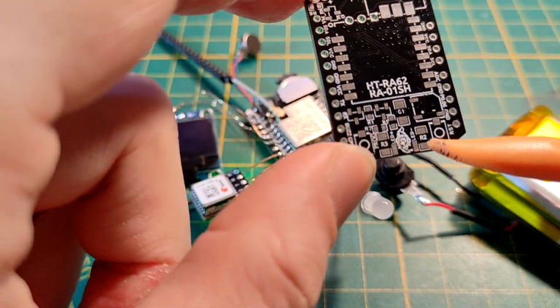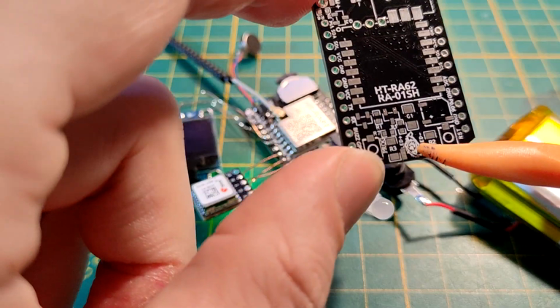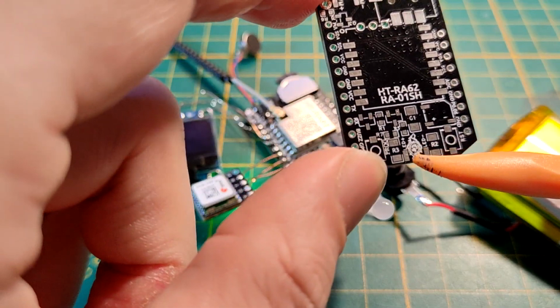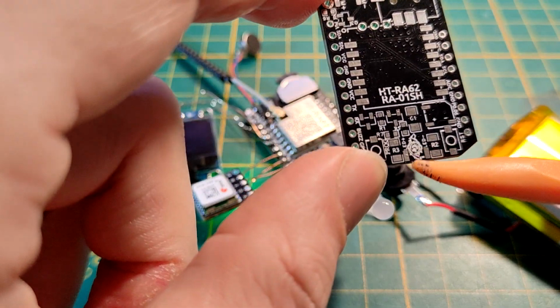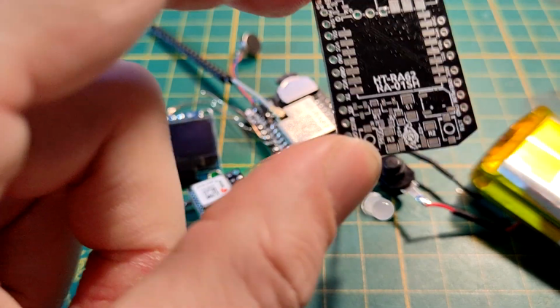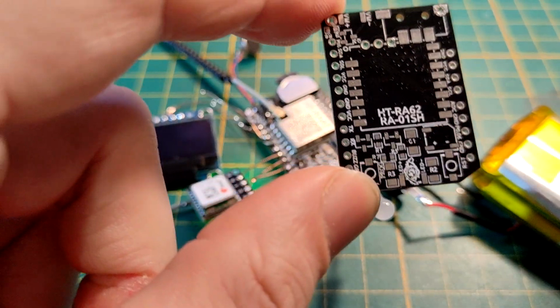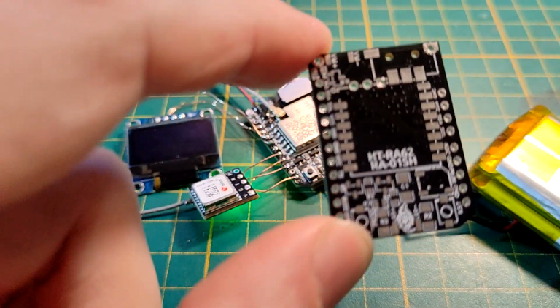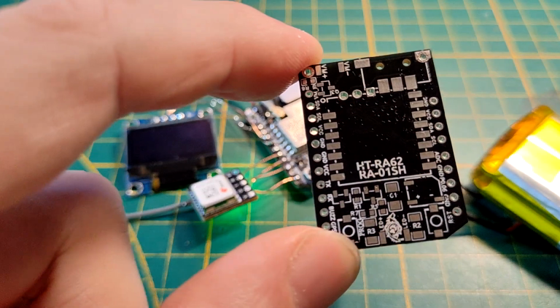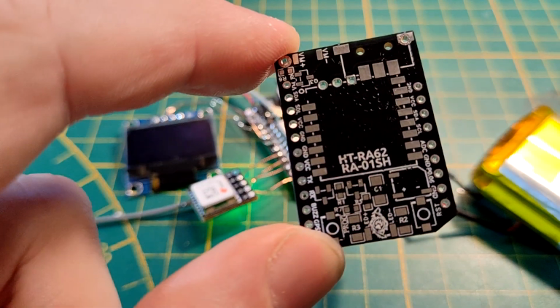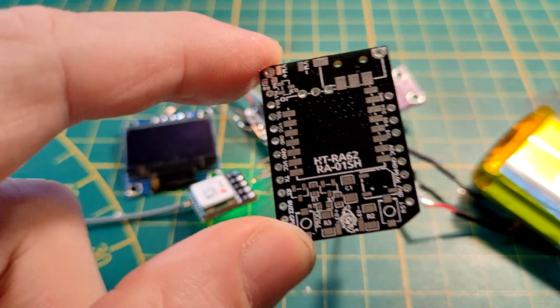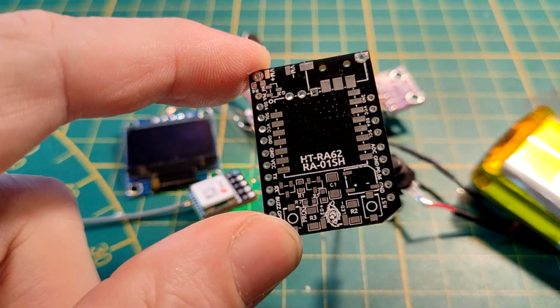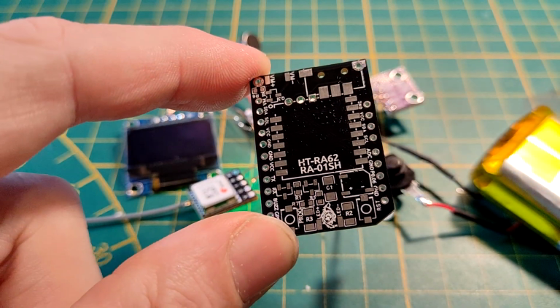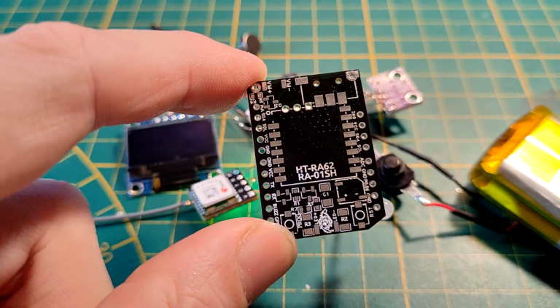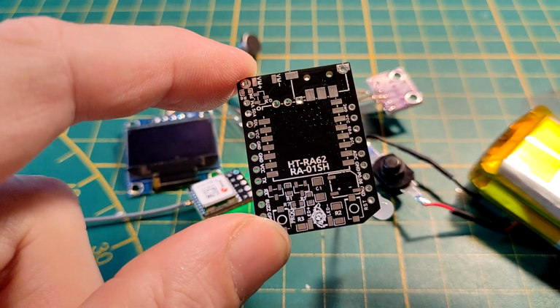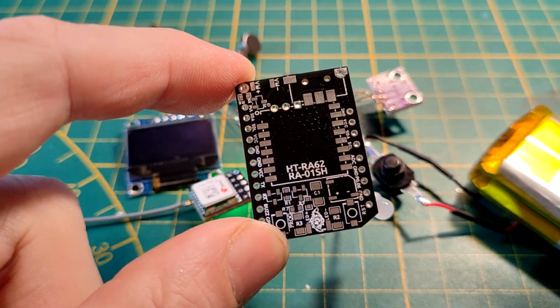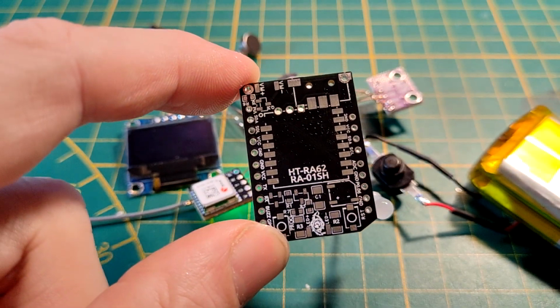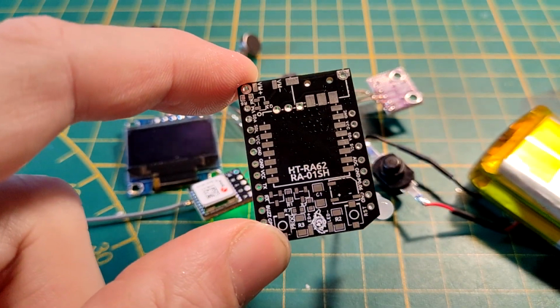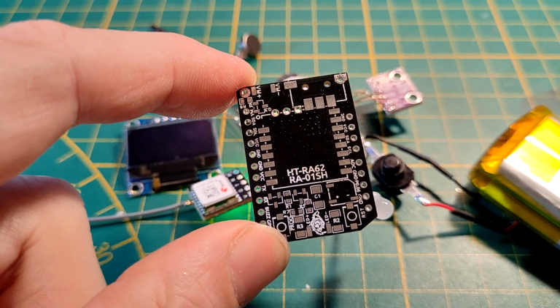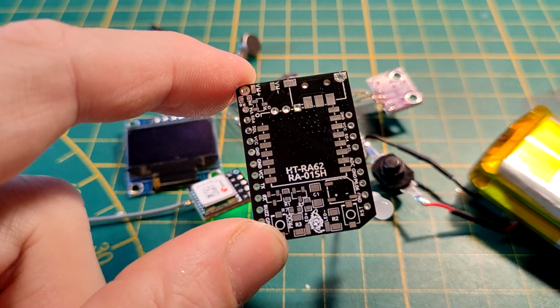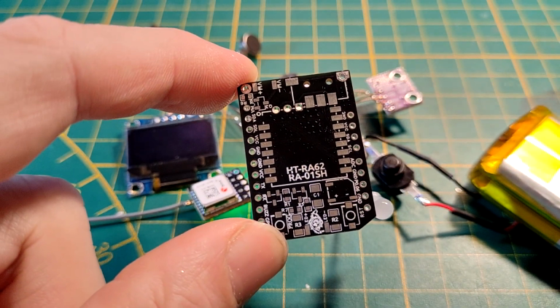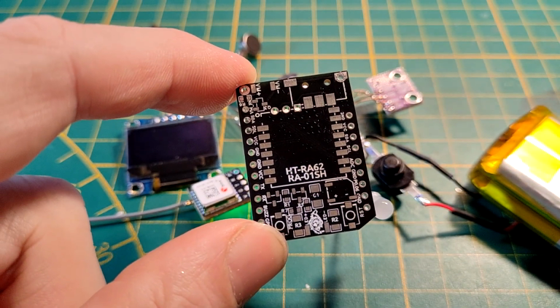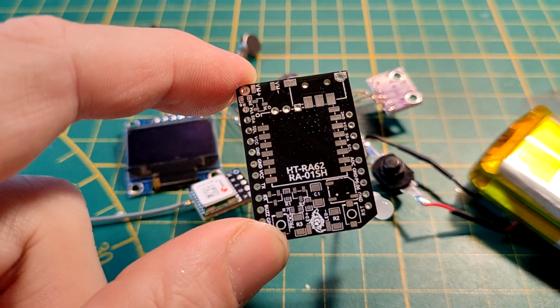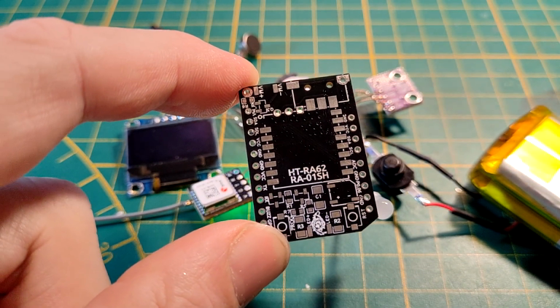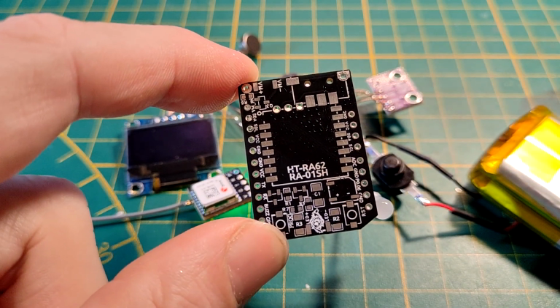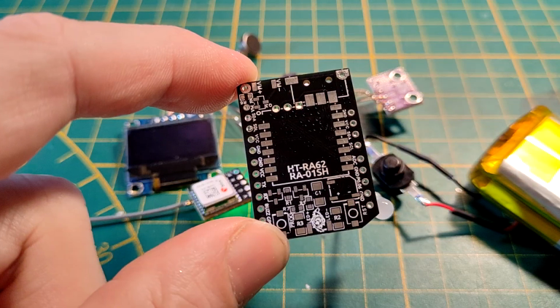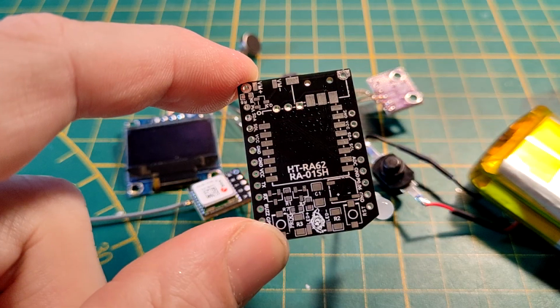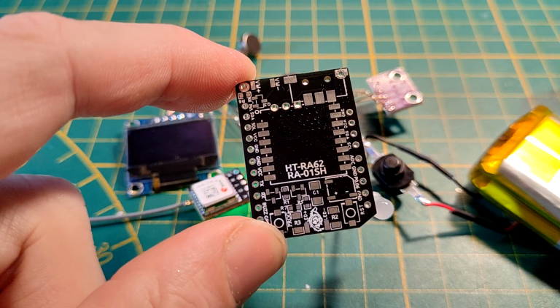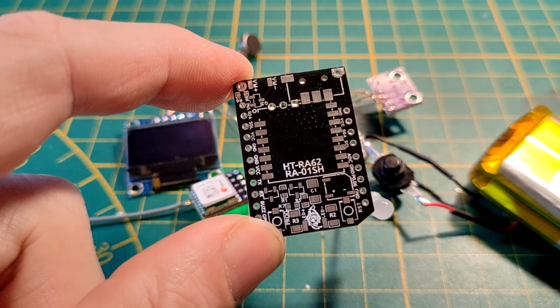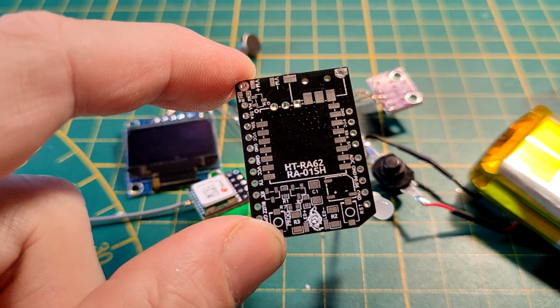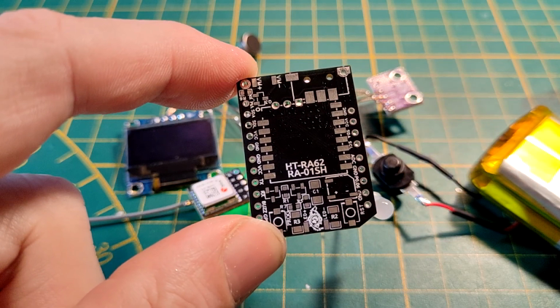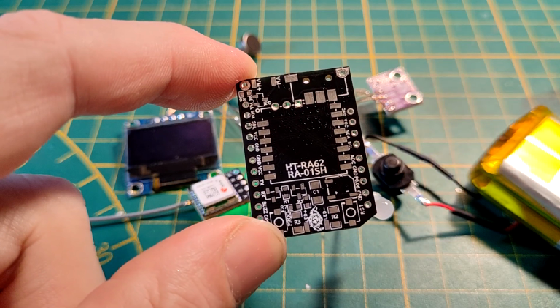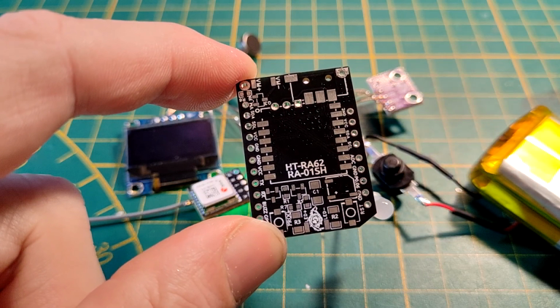Of course when the Pro Micro is on here my beautiful logo will be covered, but don't worry — there's a small one down here too.